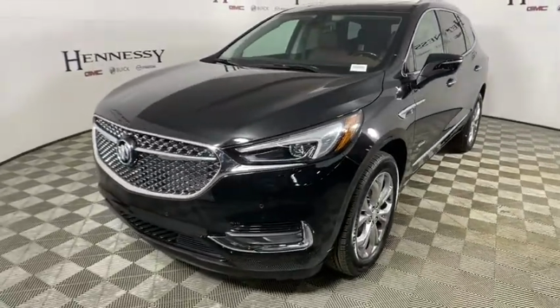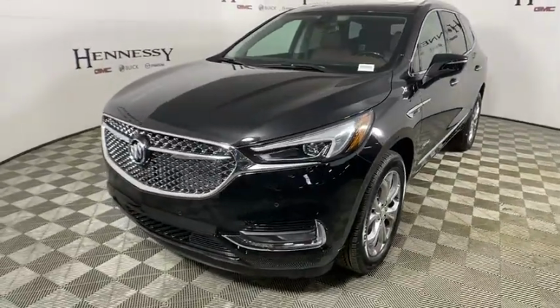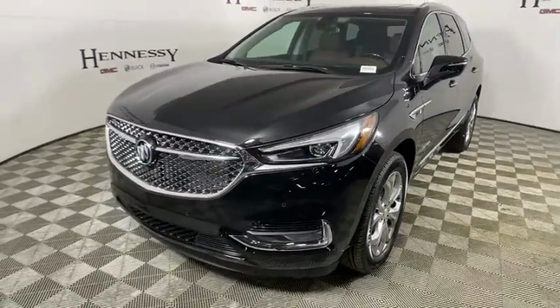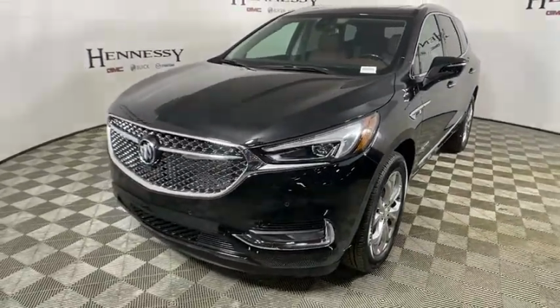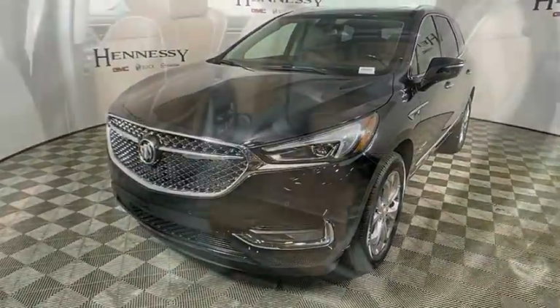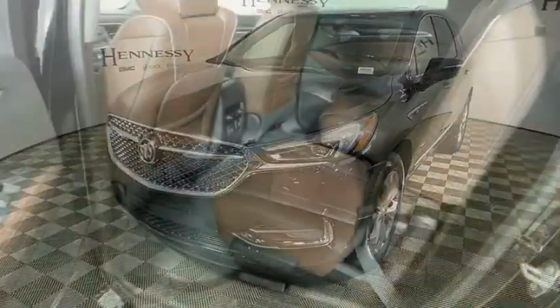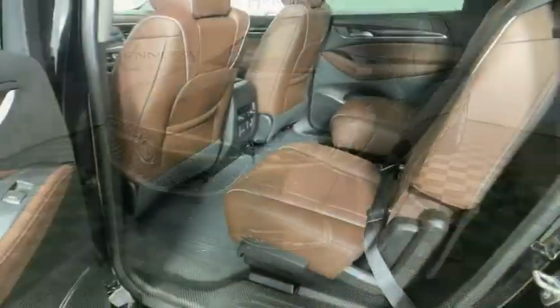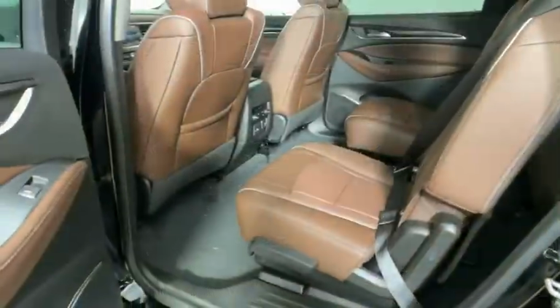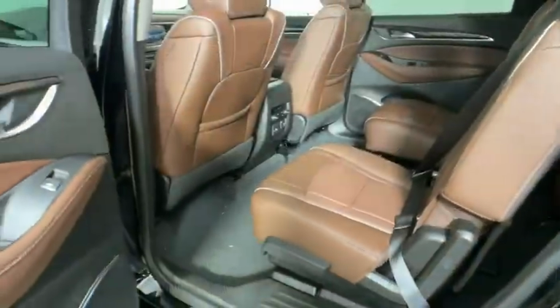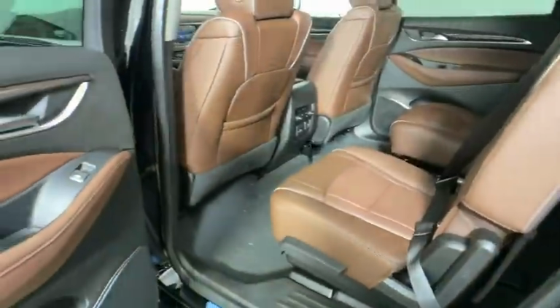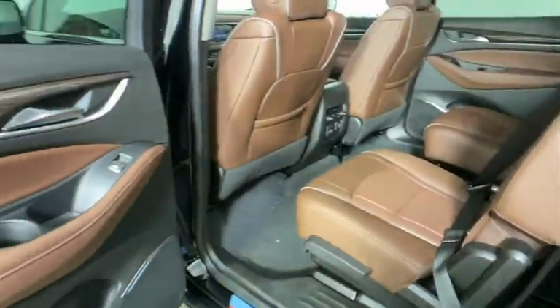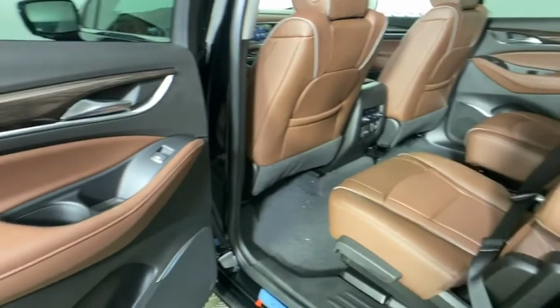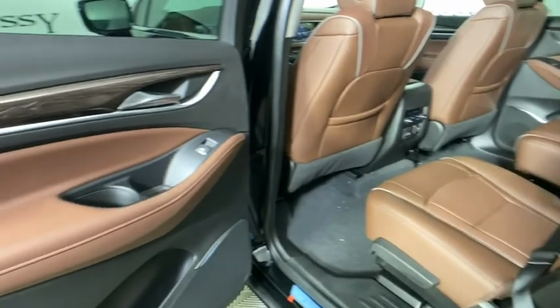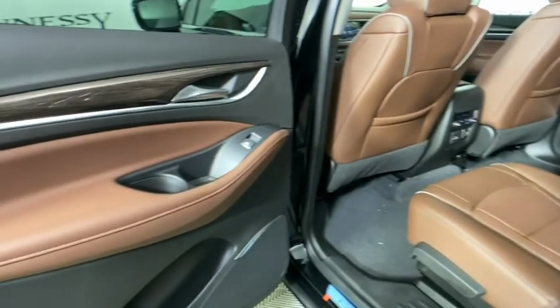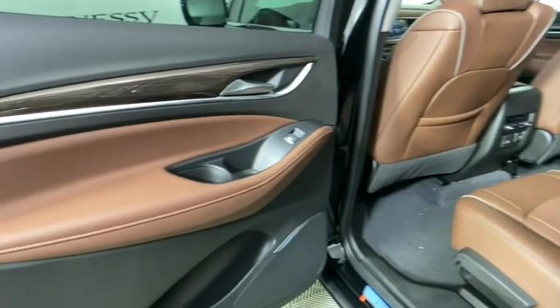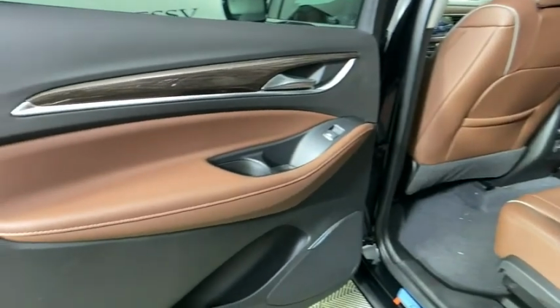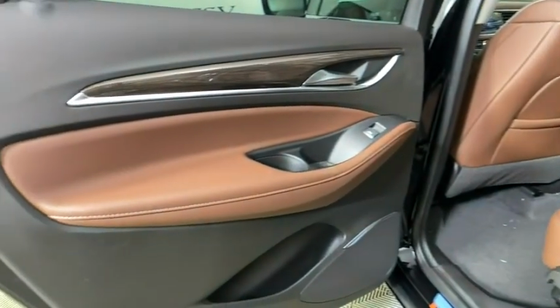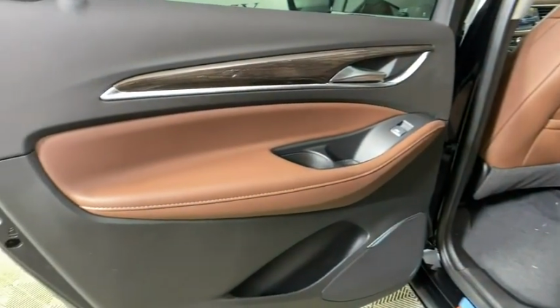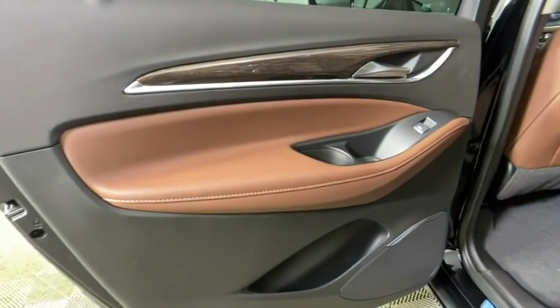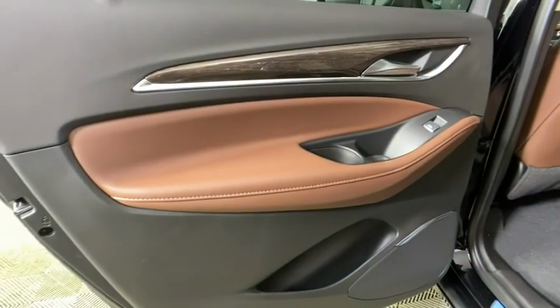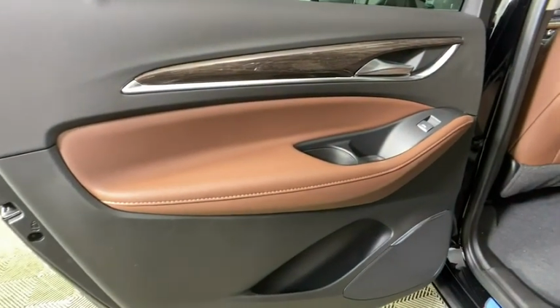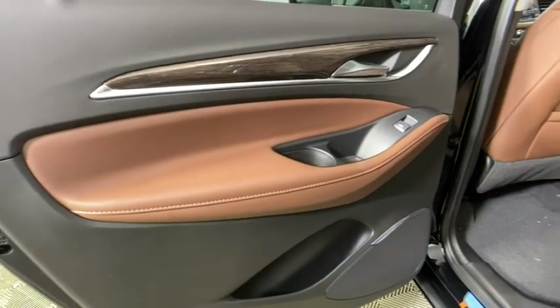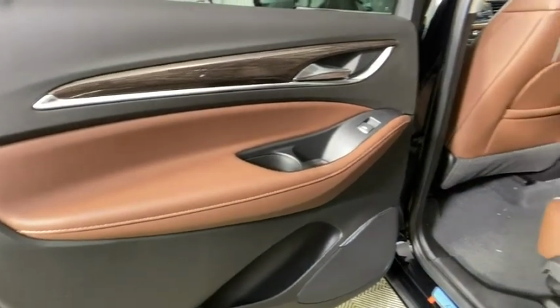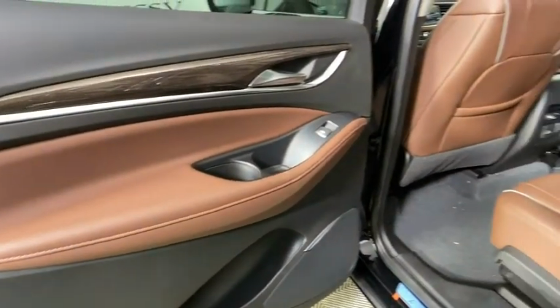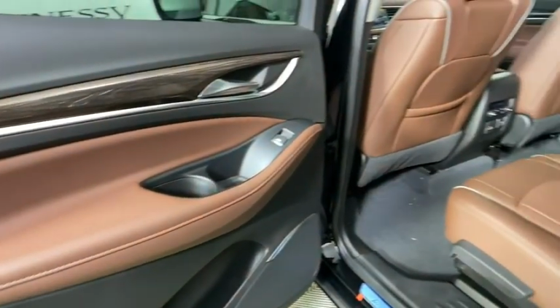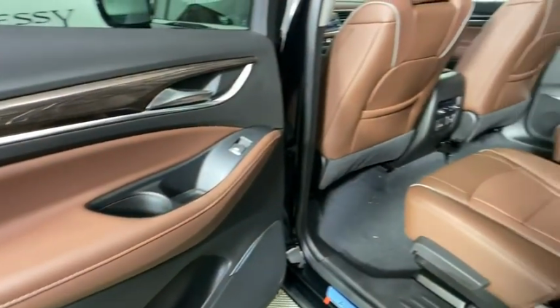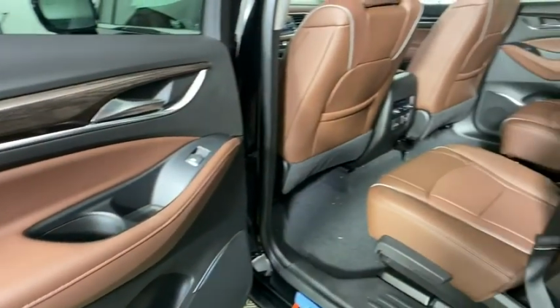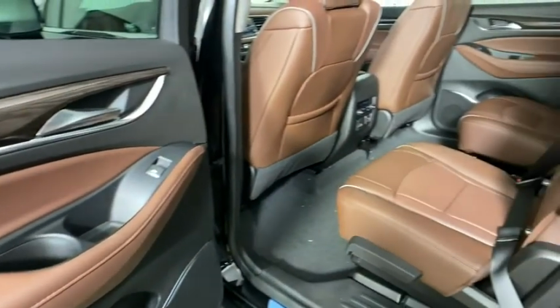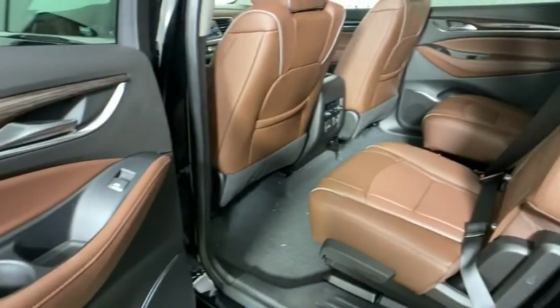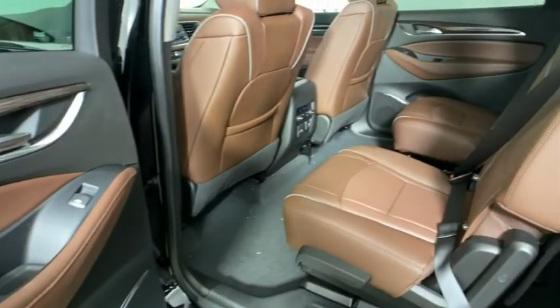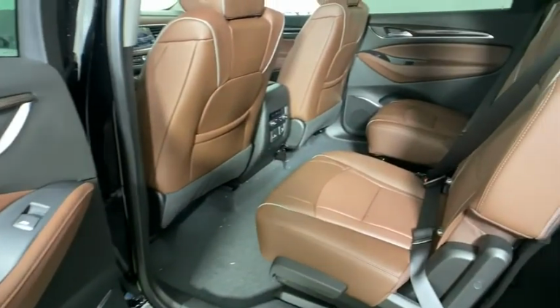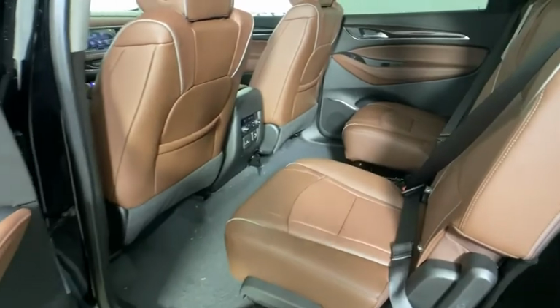Heated front driver and passenger seats, heated steering wheel, compass, trip computer, security system, and power windows.